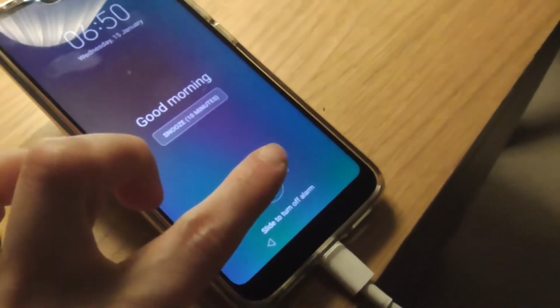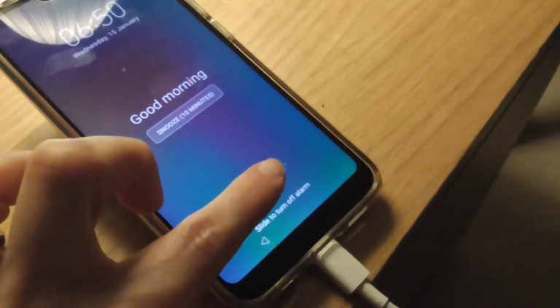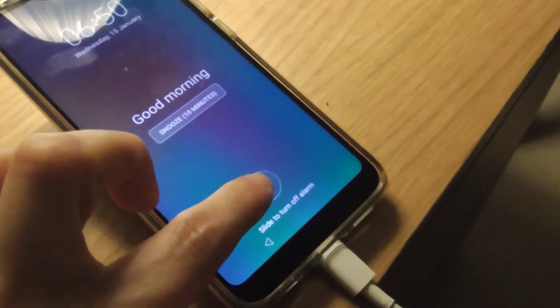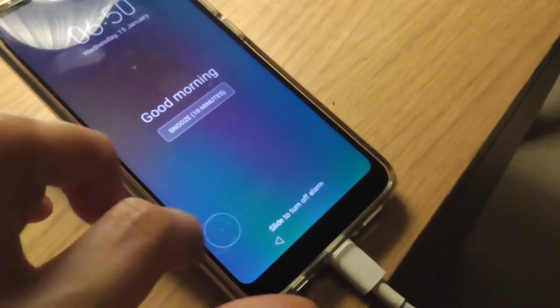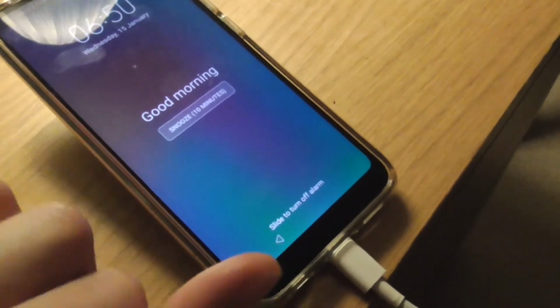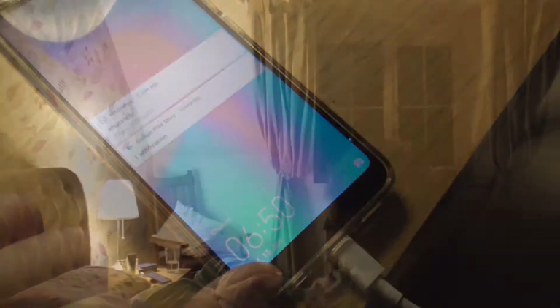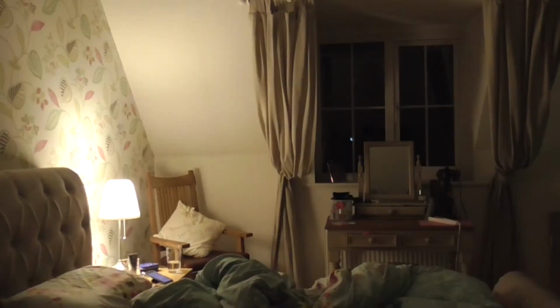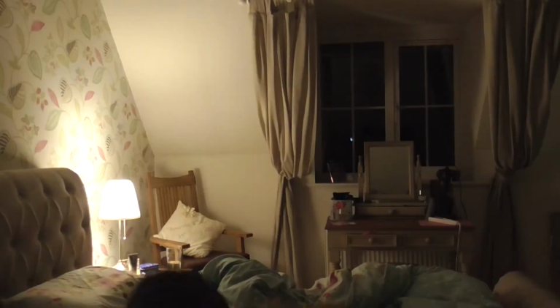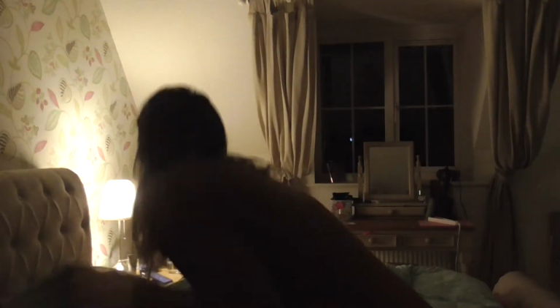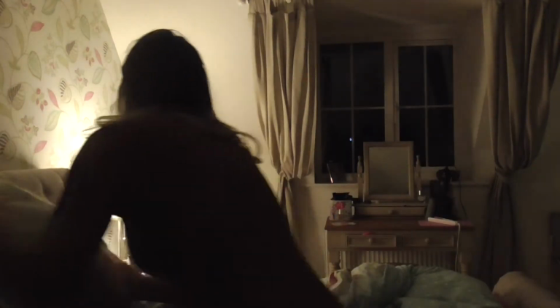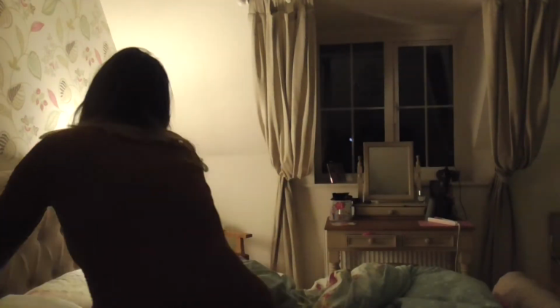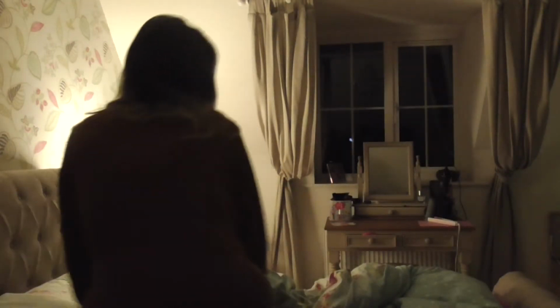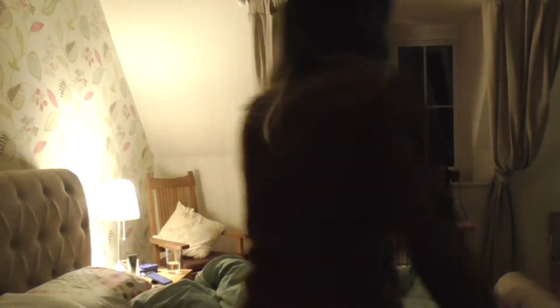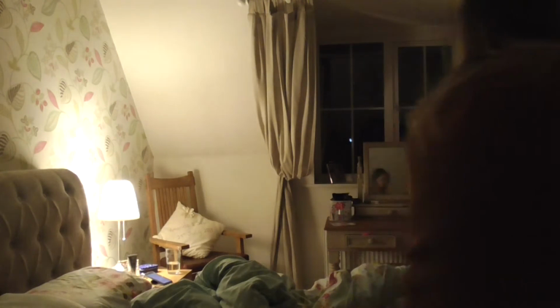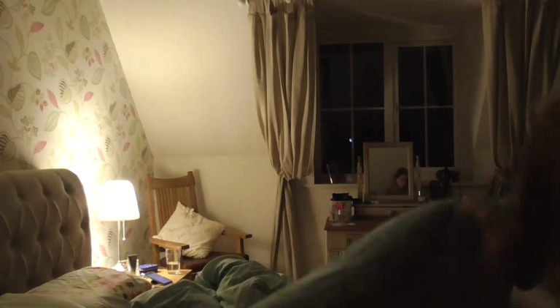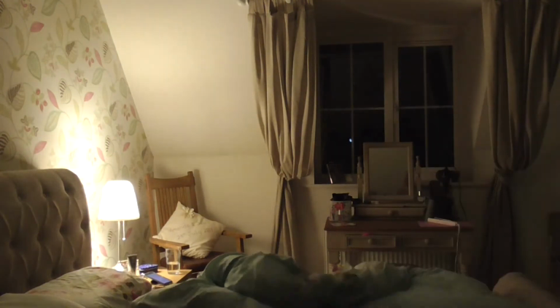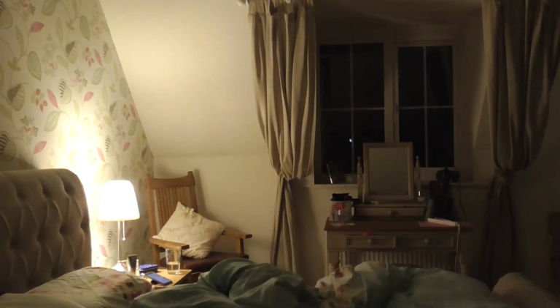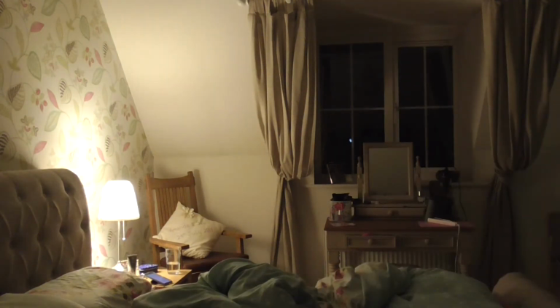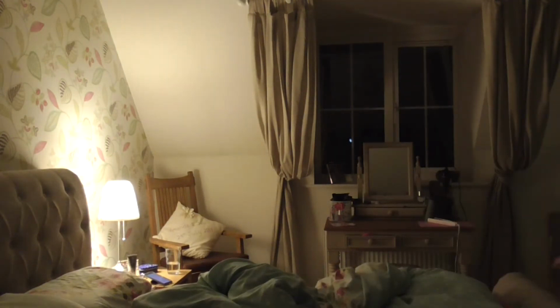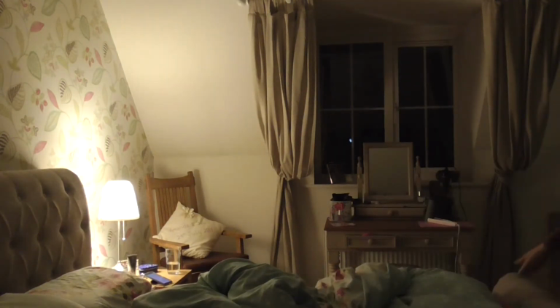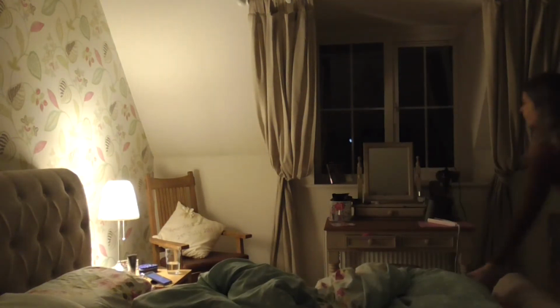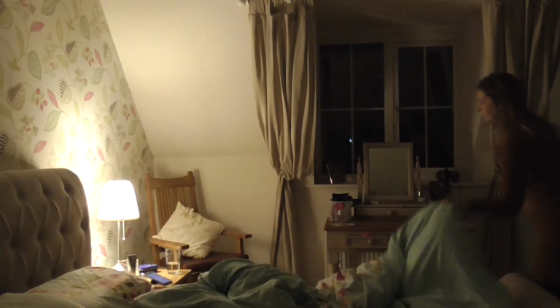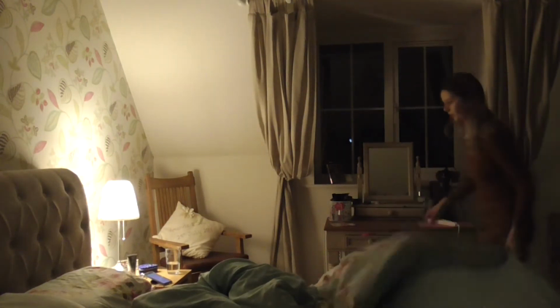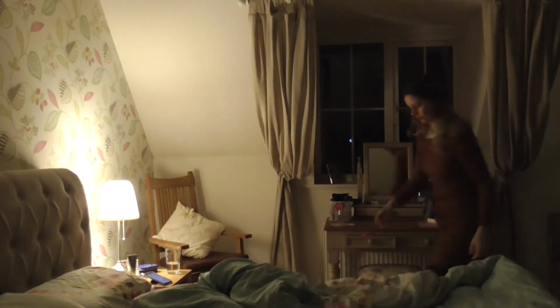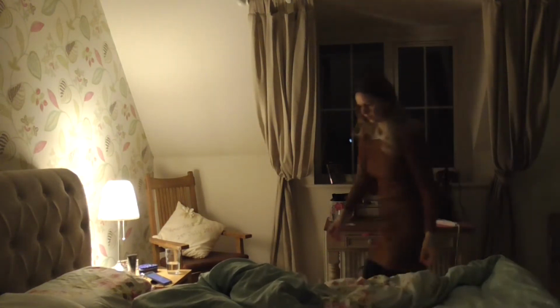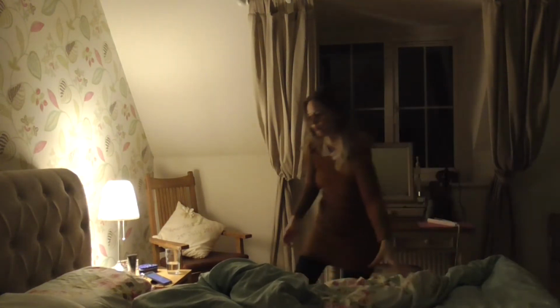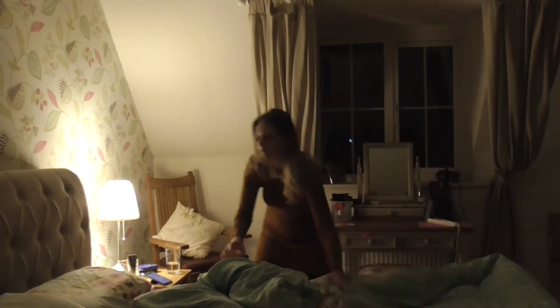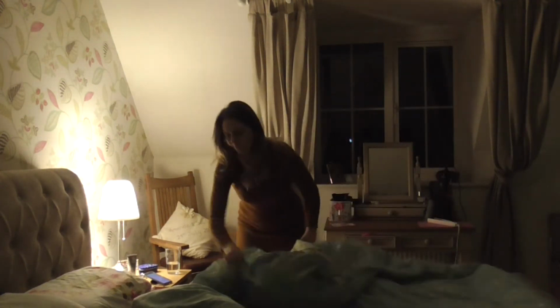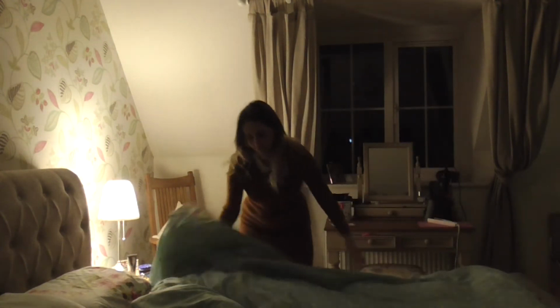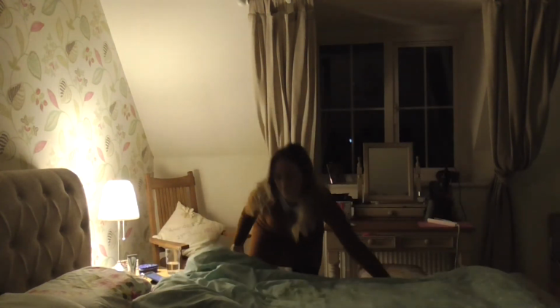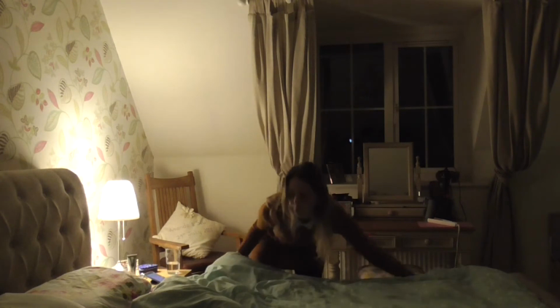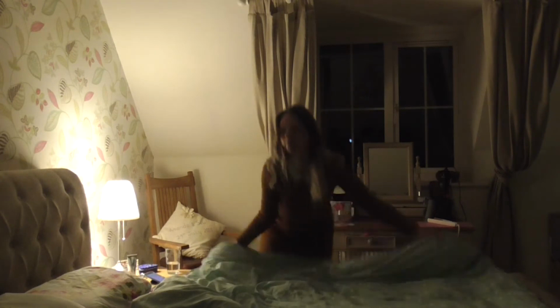I set my alarm for about 10 to 7, get up, get dressed straight away, and just try and straighten out my room a little bit. This was the day when Stu wasn't here, so he was already out of bed.